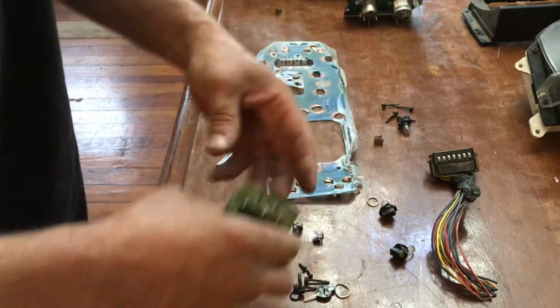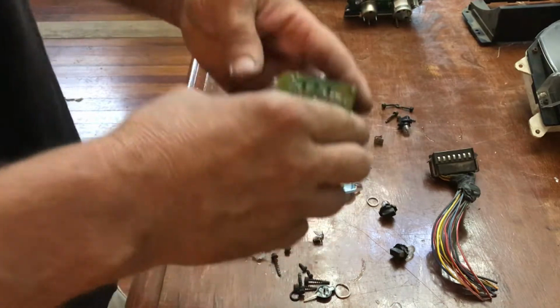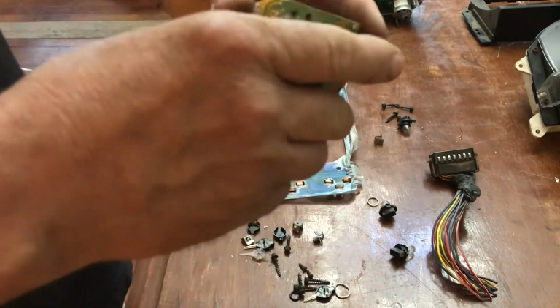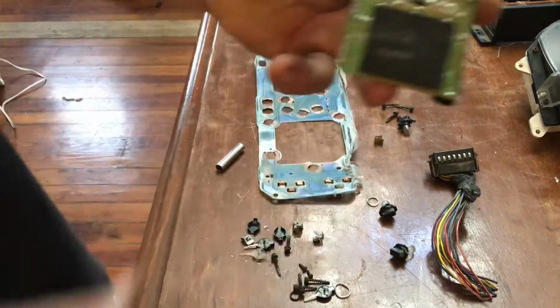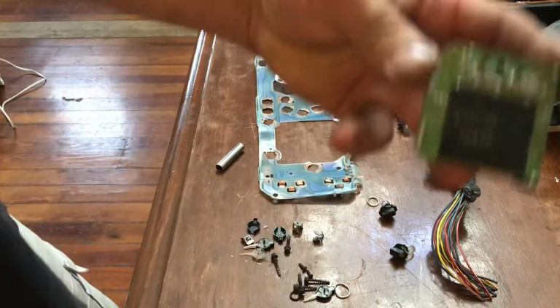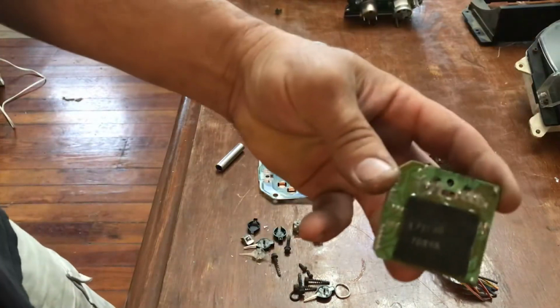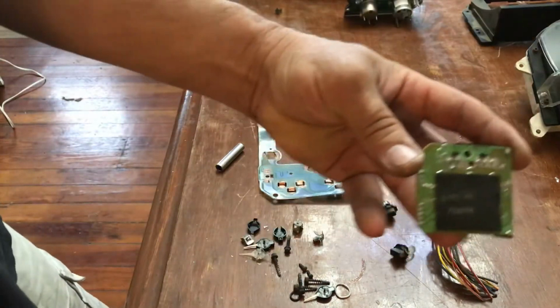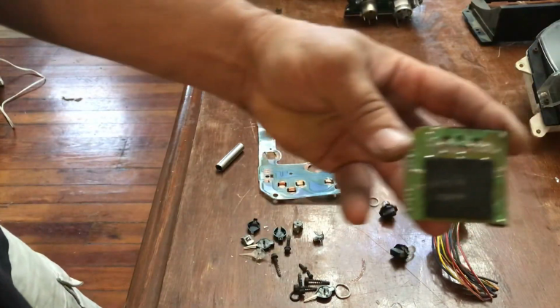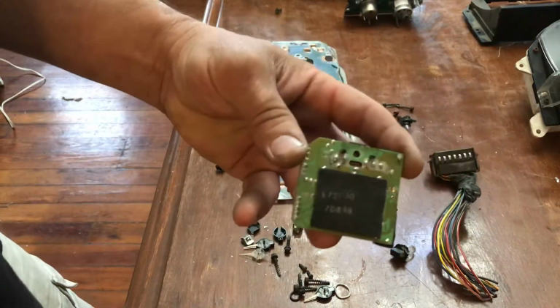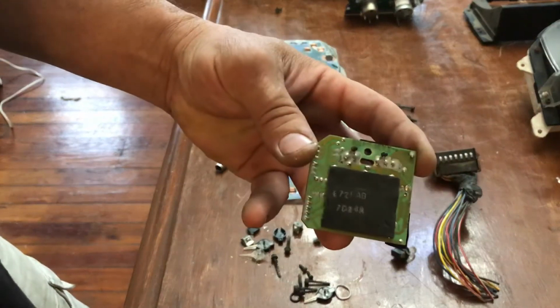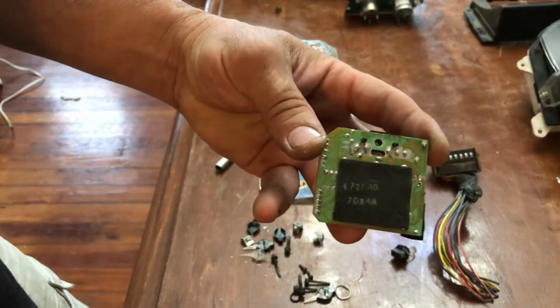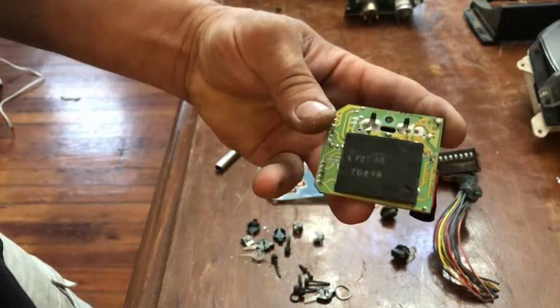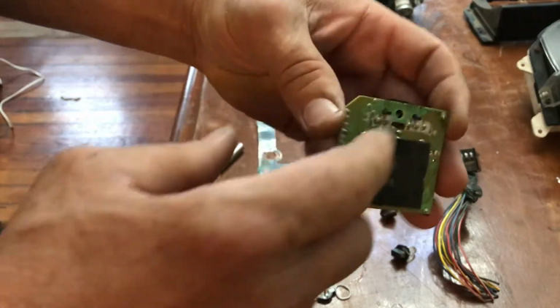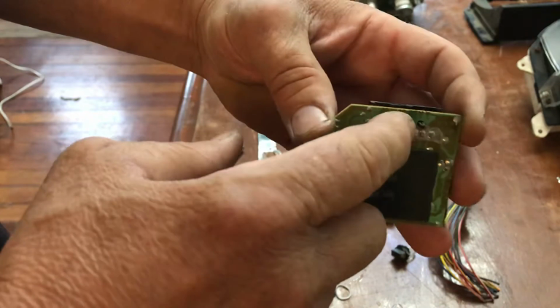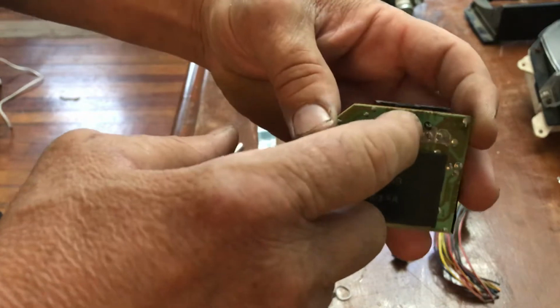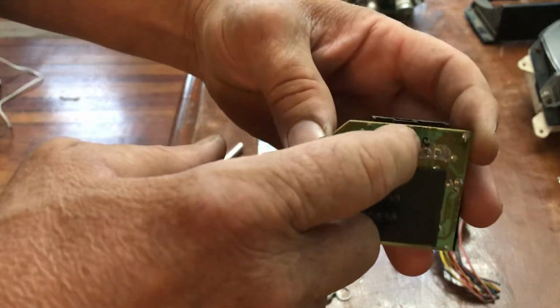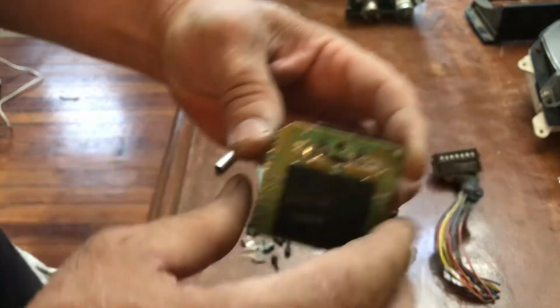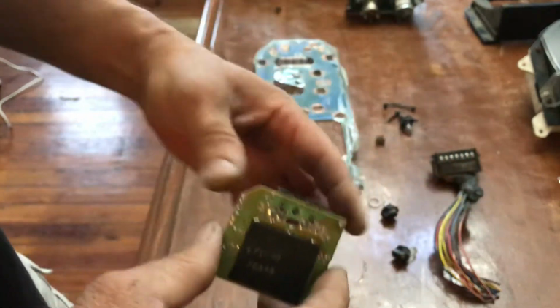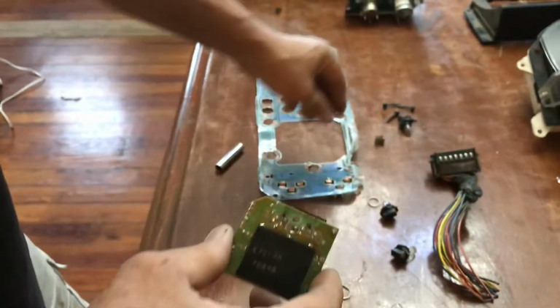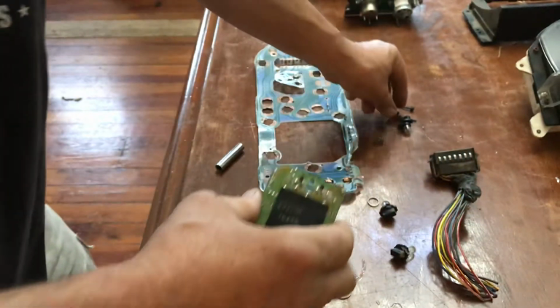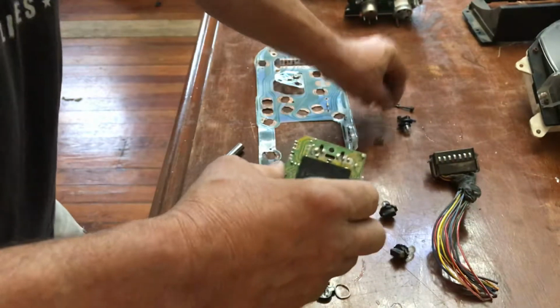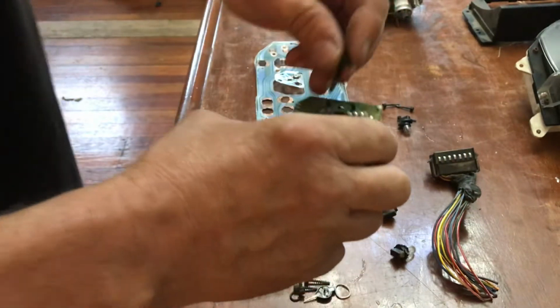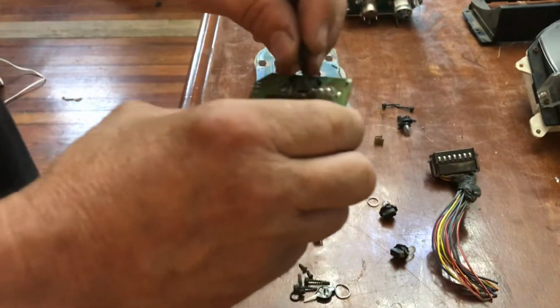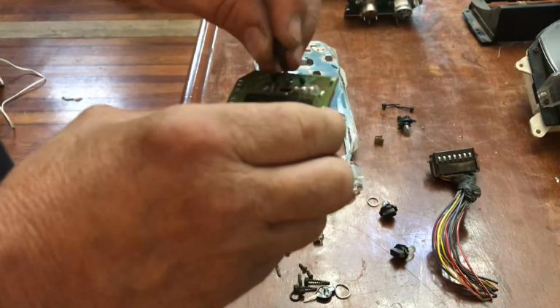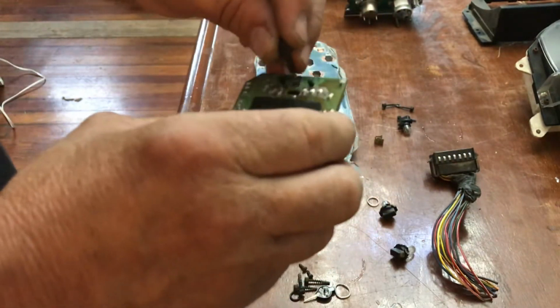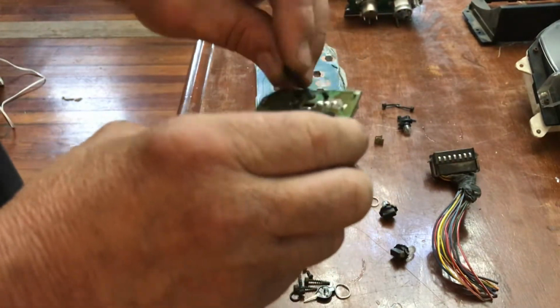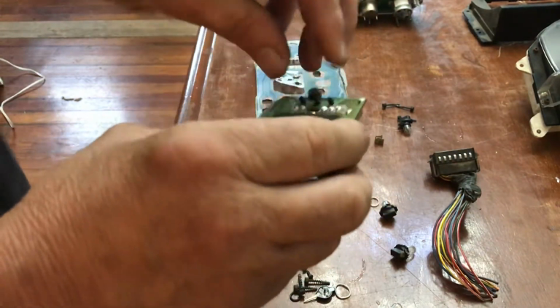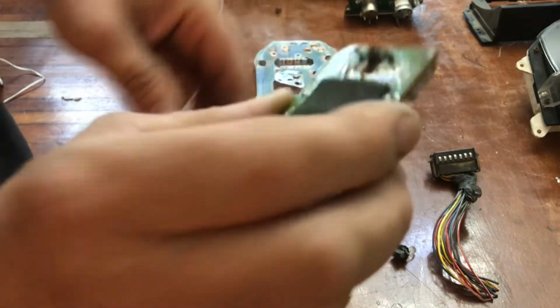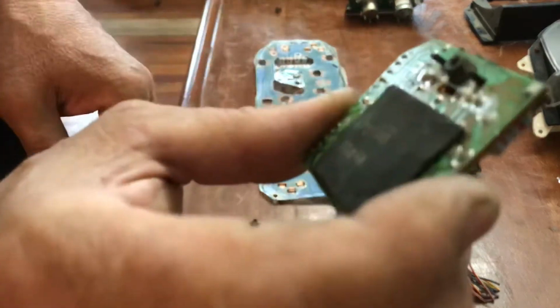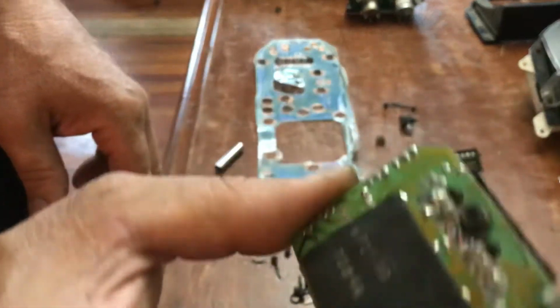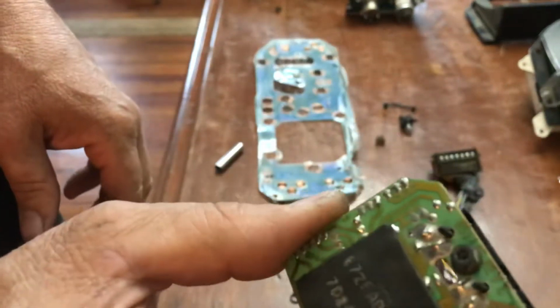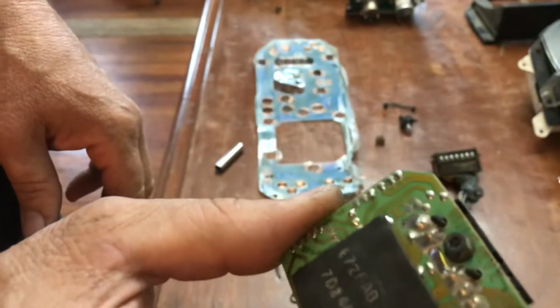This little piece right here is real easy — it's got one attachment point and just one of those screws that I was talking about.